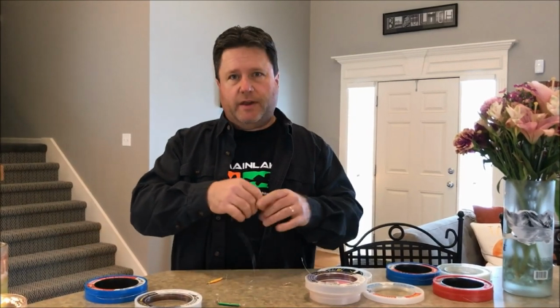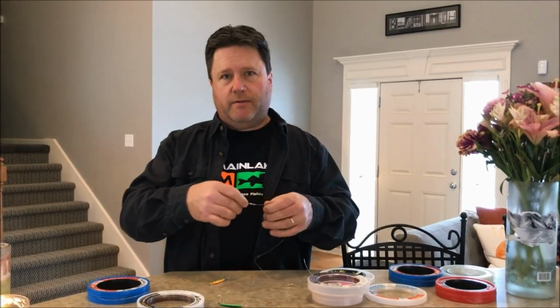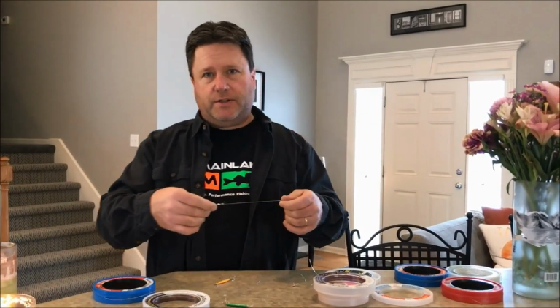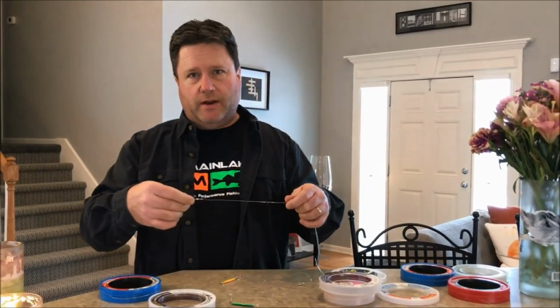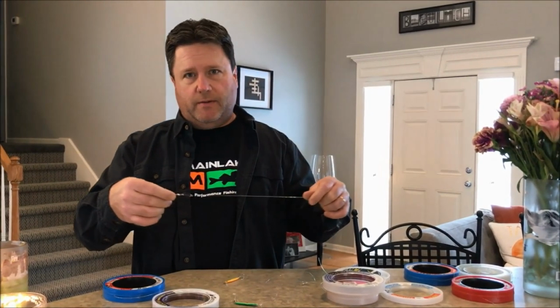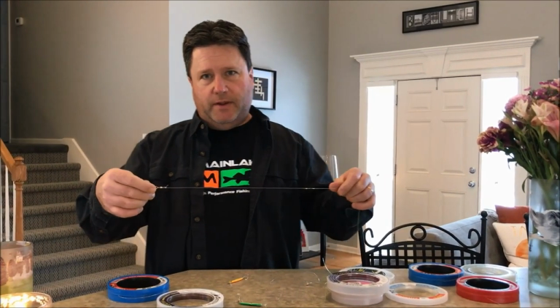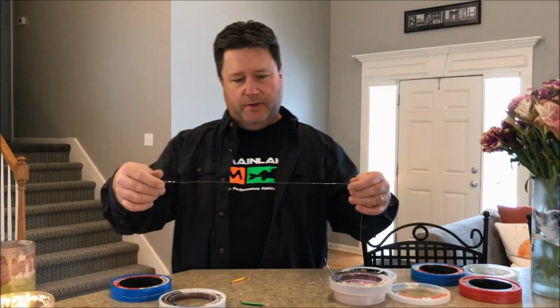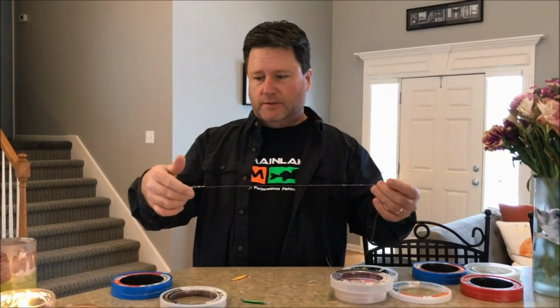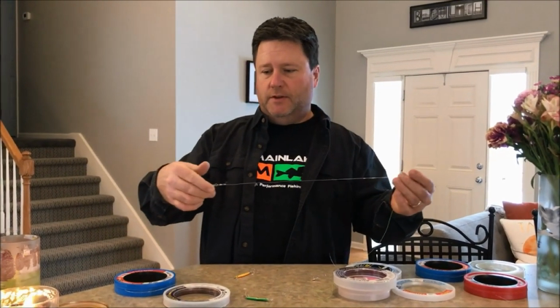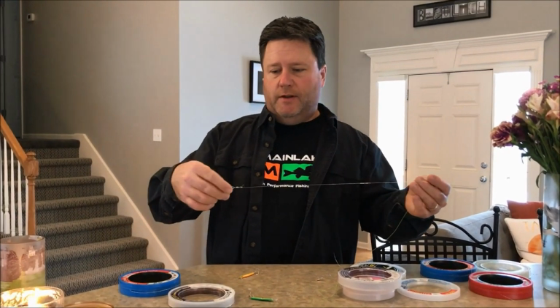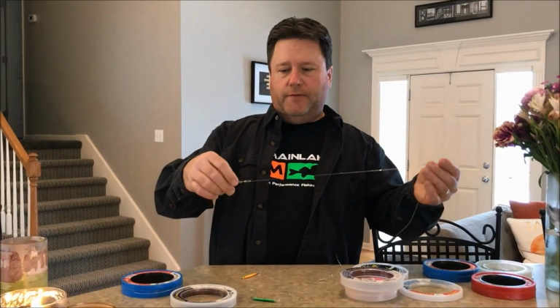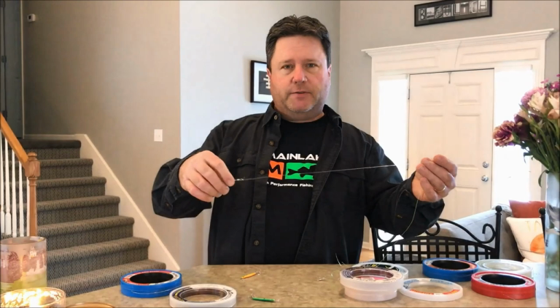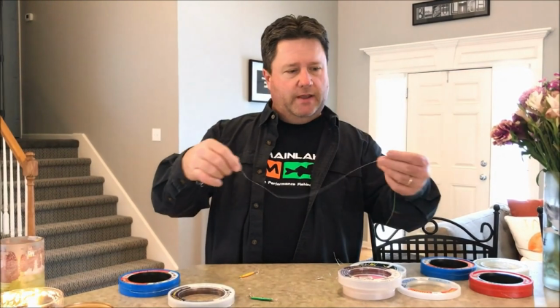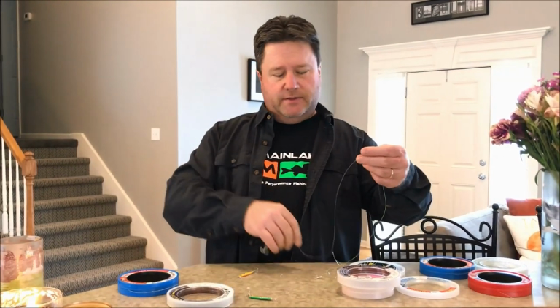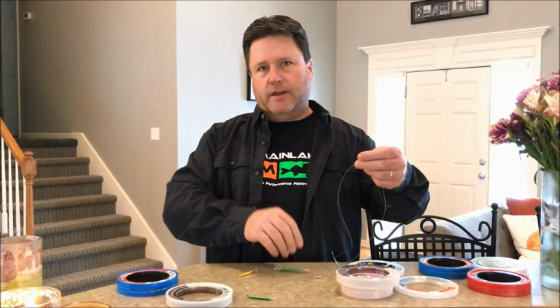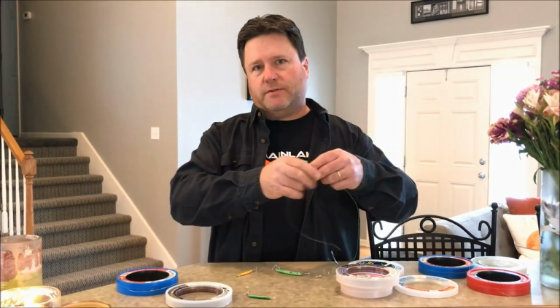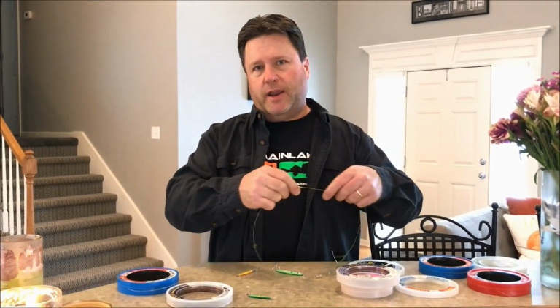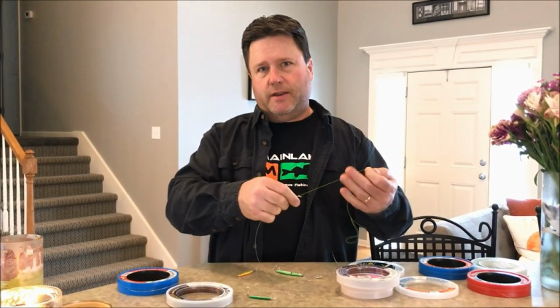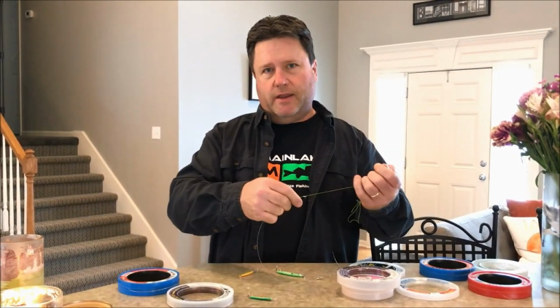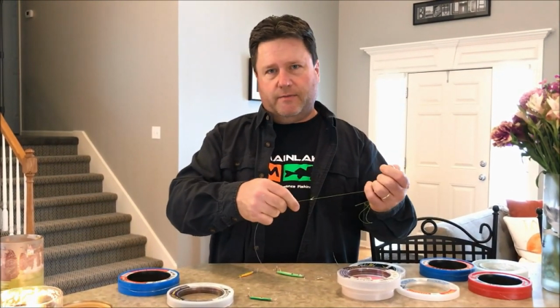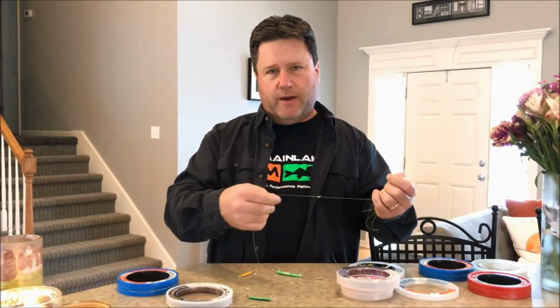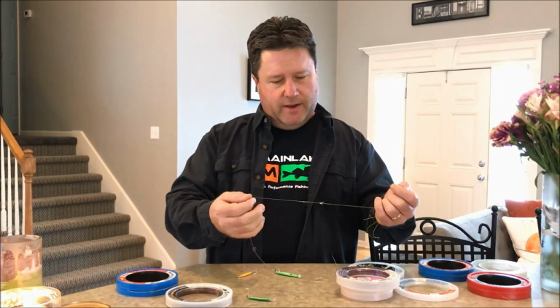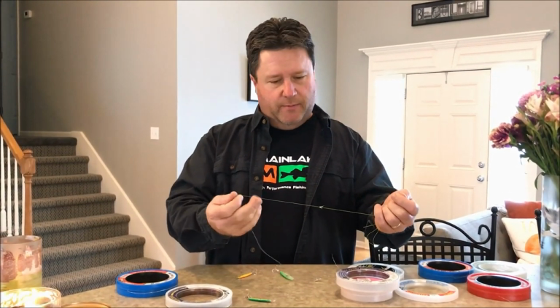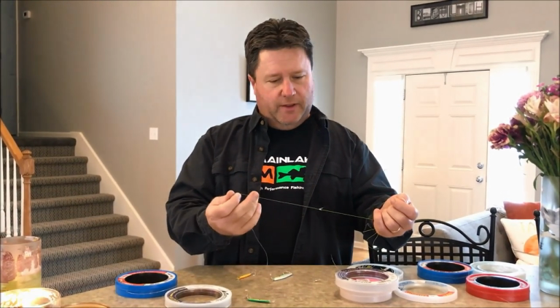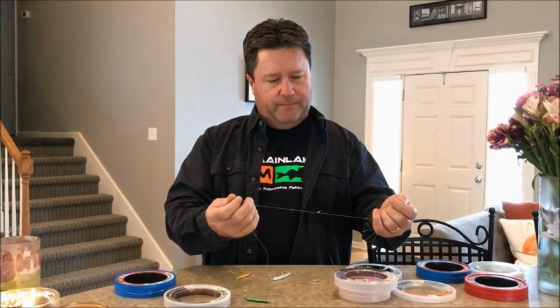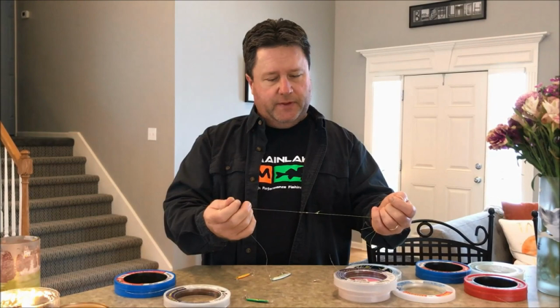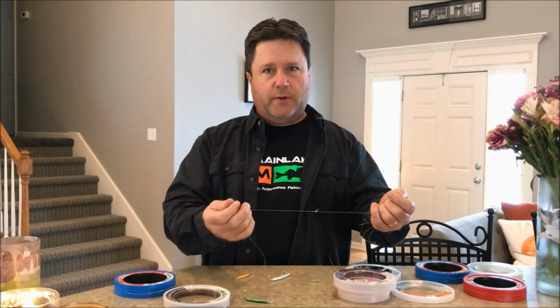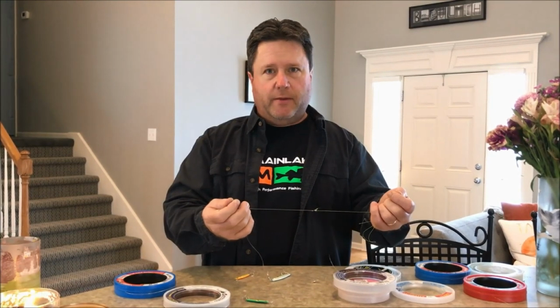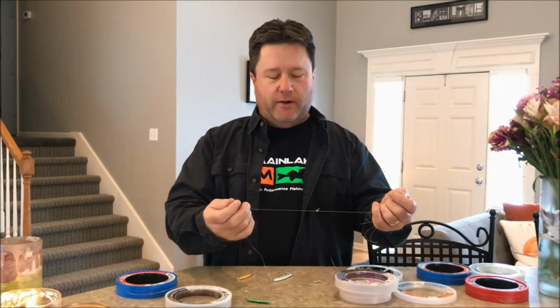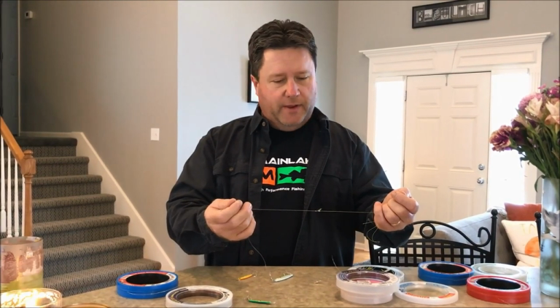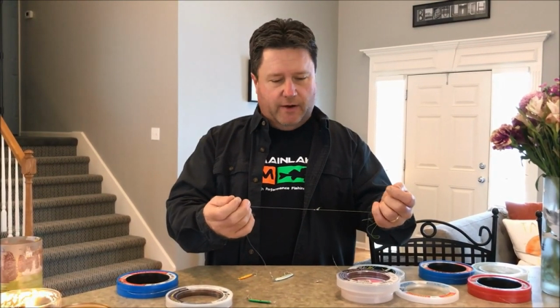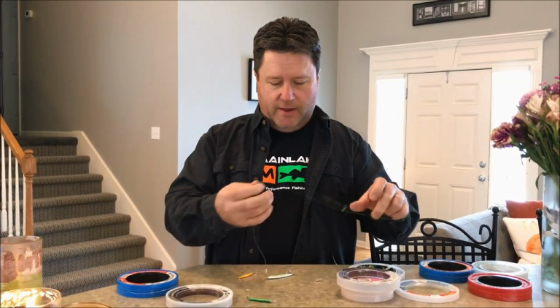I want to show you how I rig my bink spoons. The first way is I use braid and fire line primarily — either 20 pound braid or 8 pound fire line.